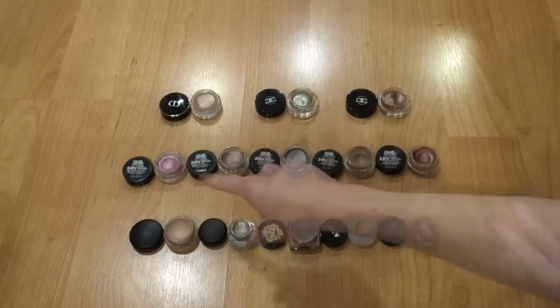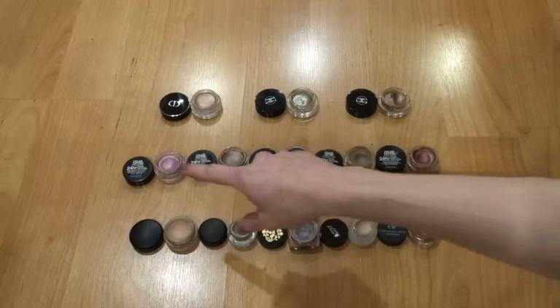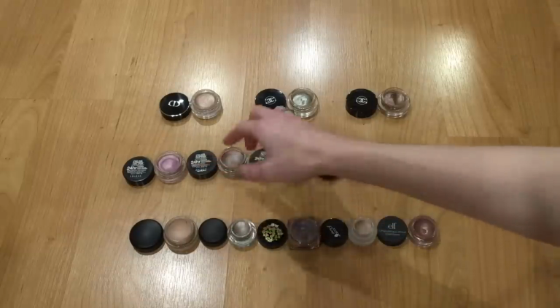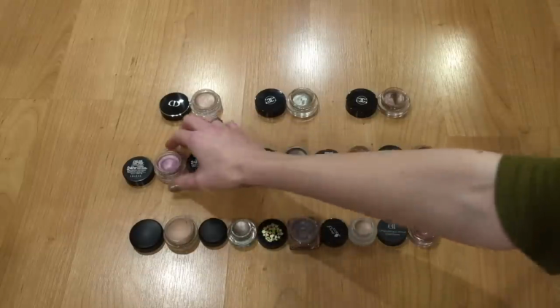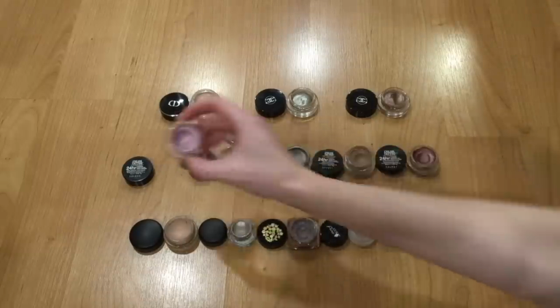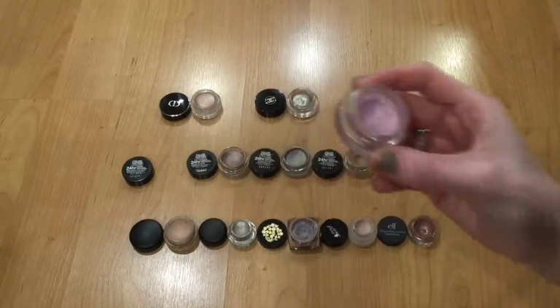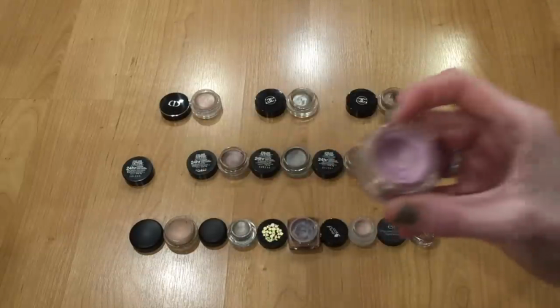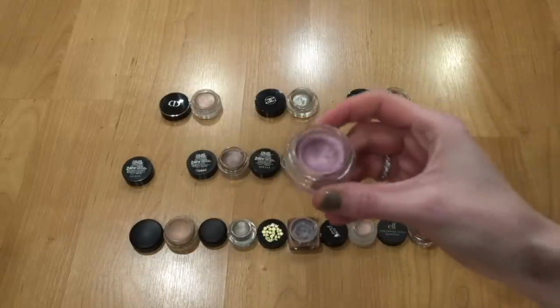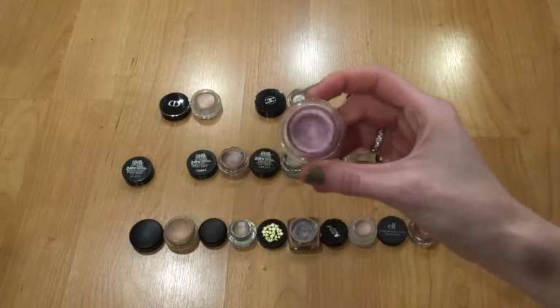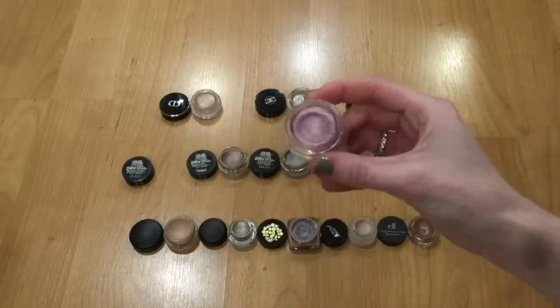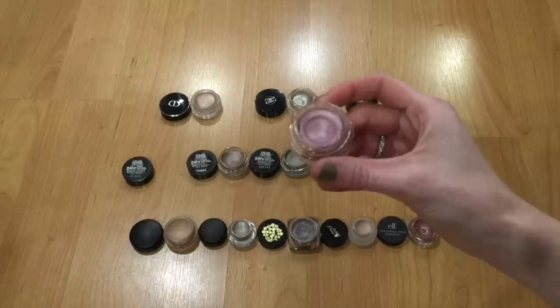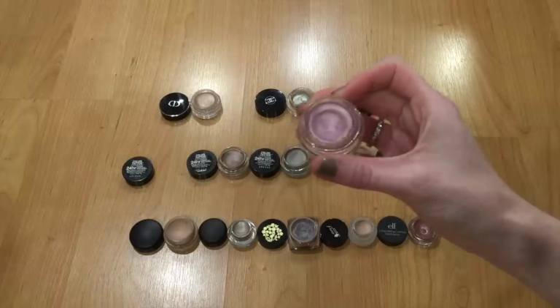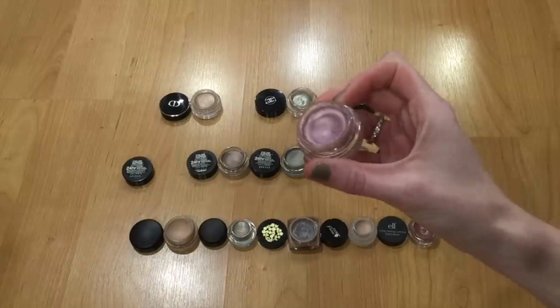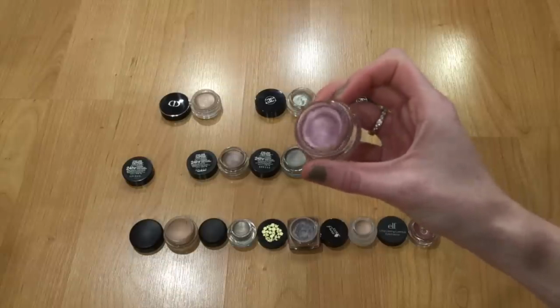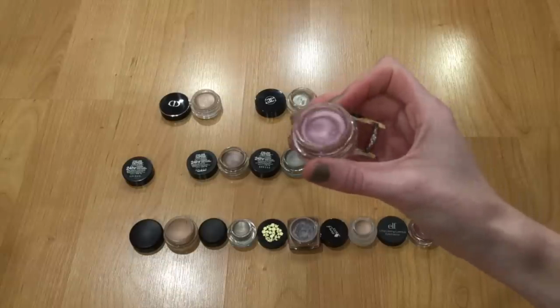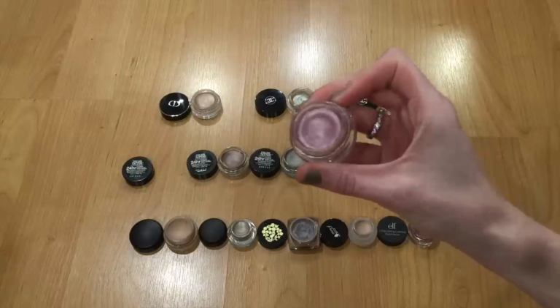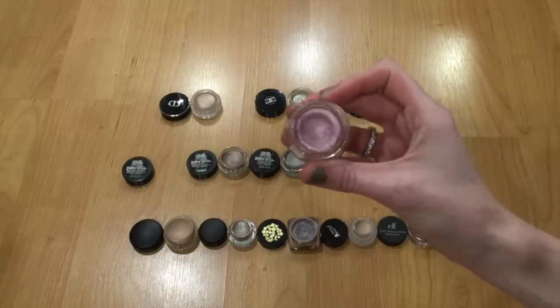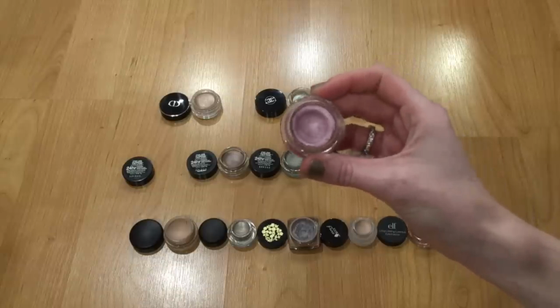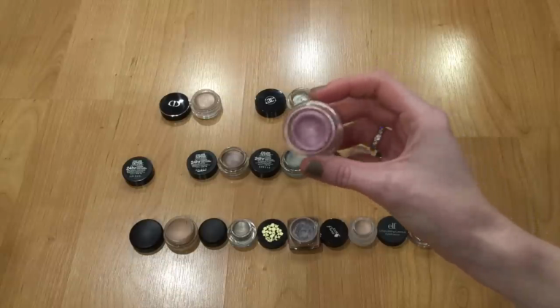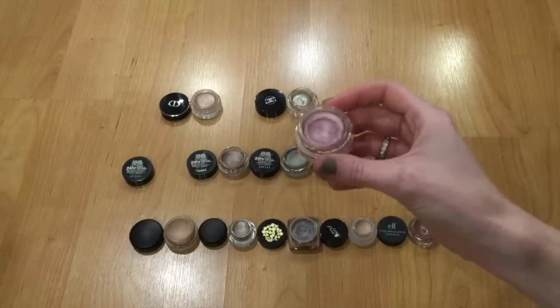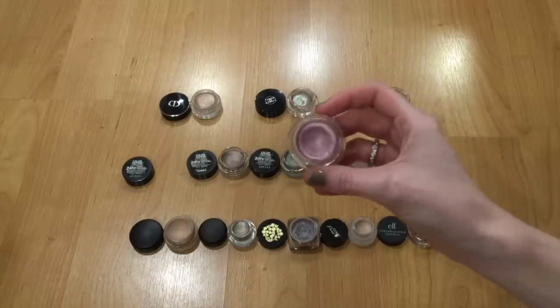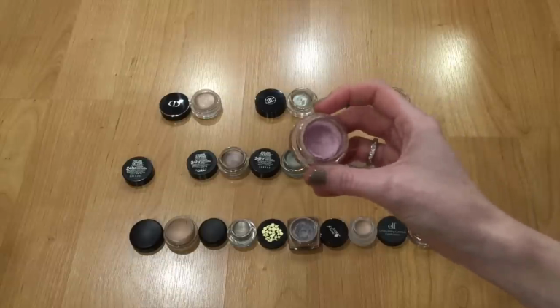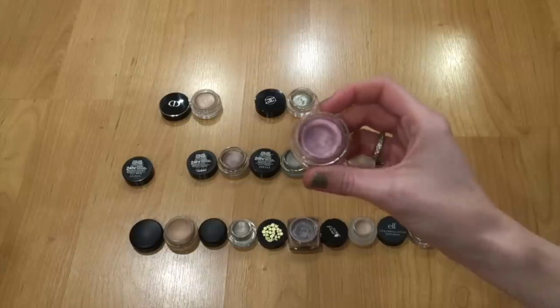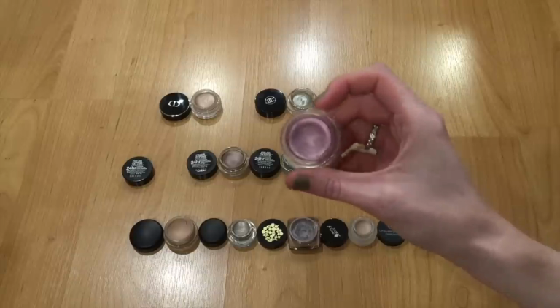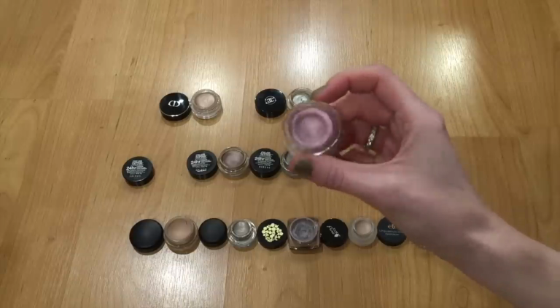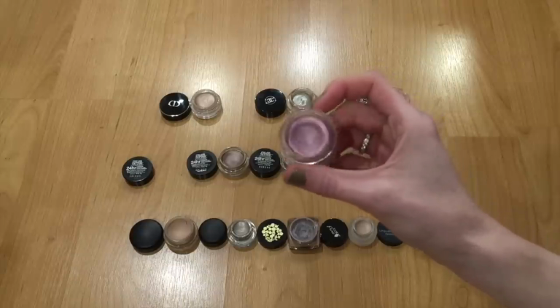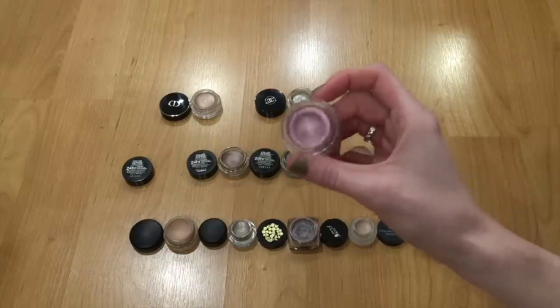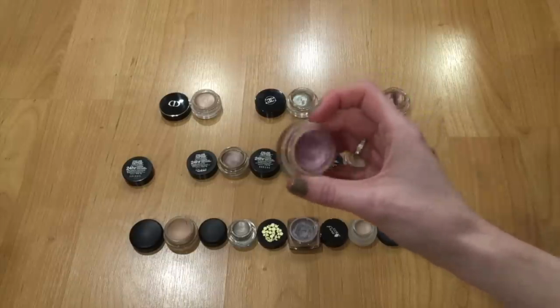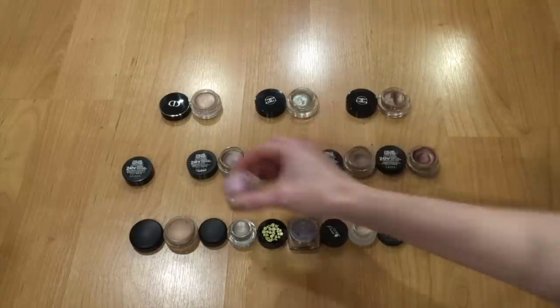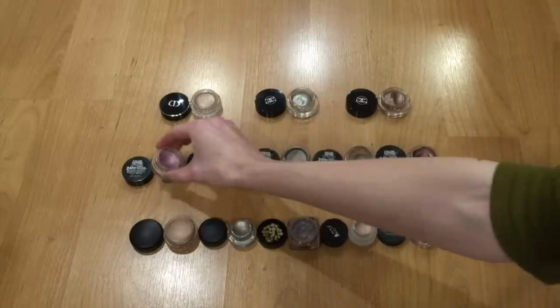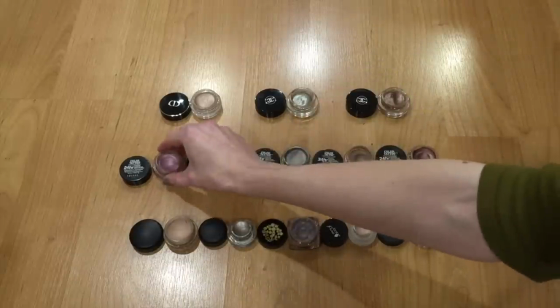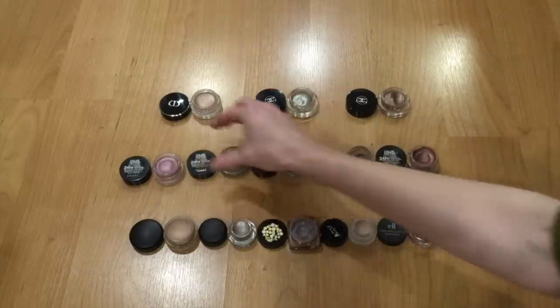Starting with Hibiscus Heartbreak — this one was limited edition. It's a pink with a little bit of purple and gold shift to it. I really like this one and reach for it quite a bit. There's a bit of a dip going in it, so I'll be hanging on to this.